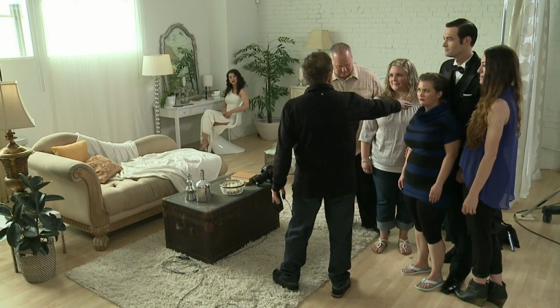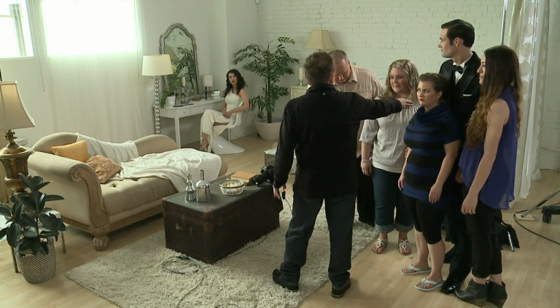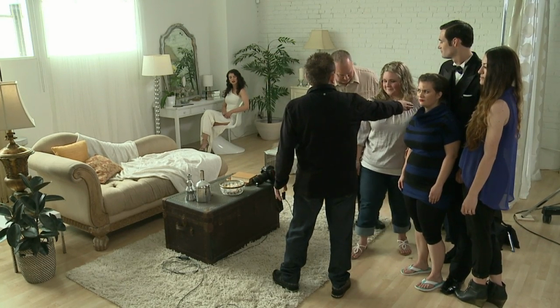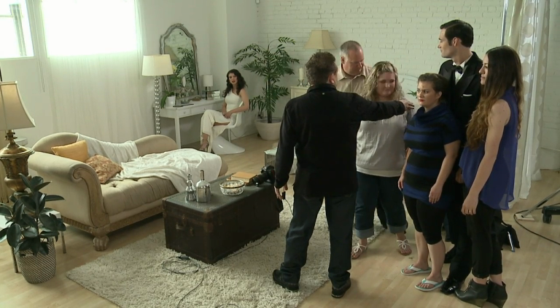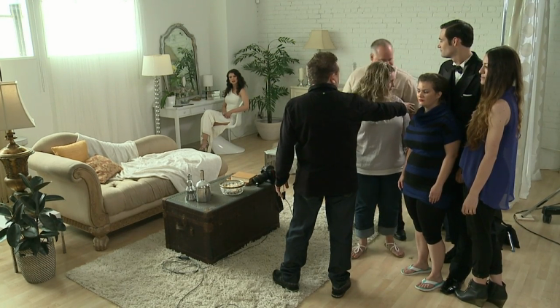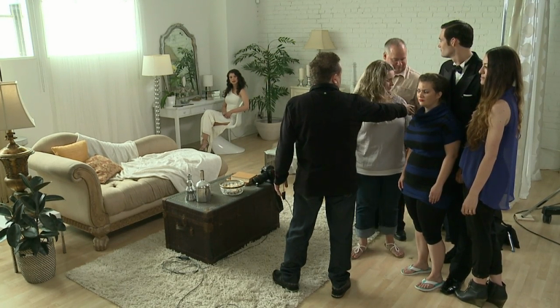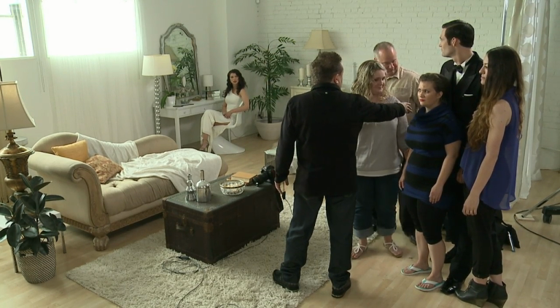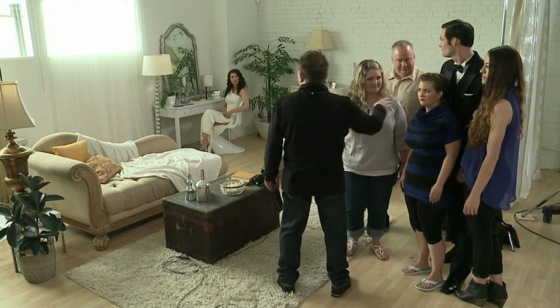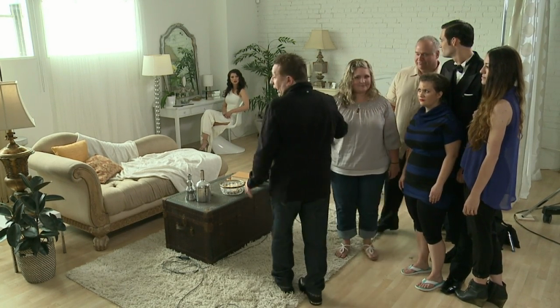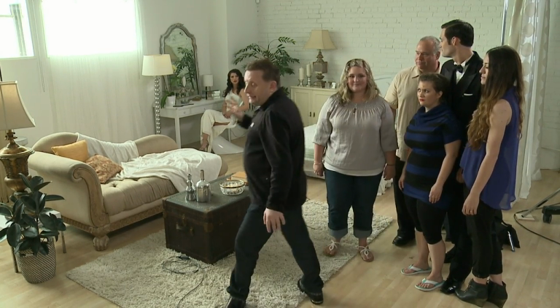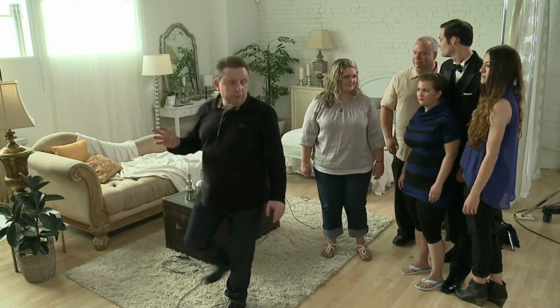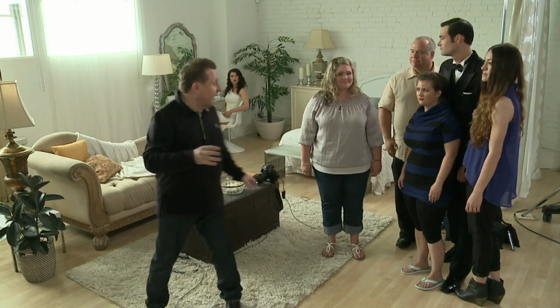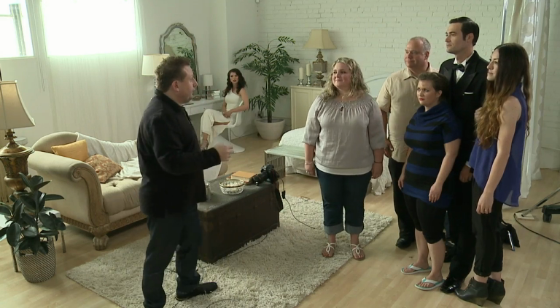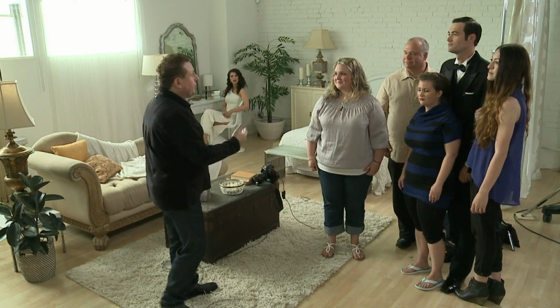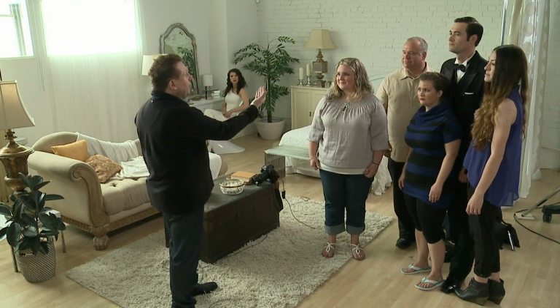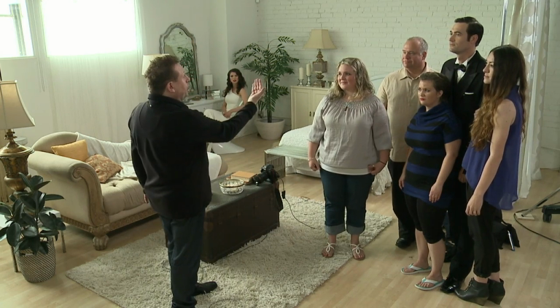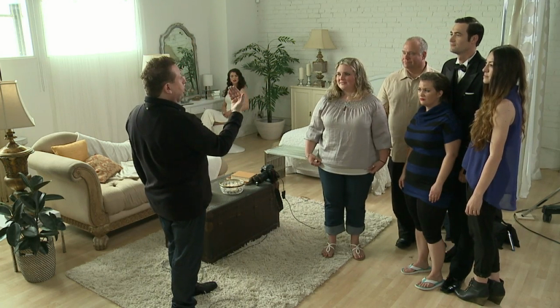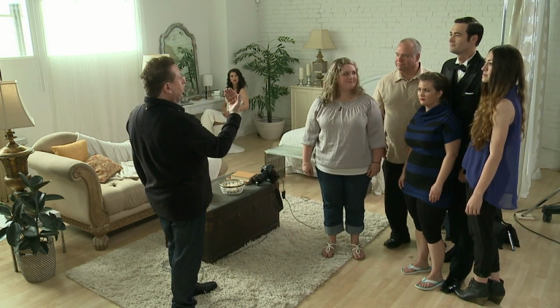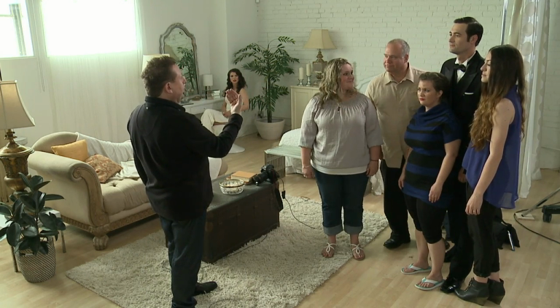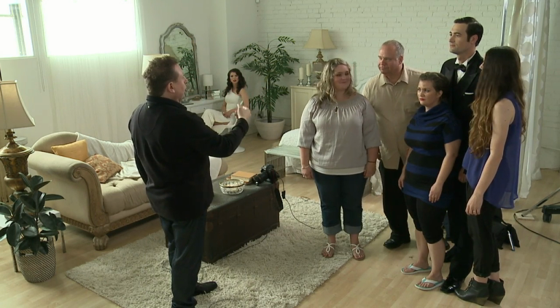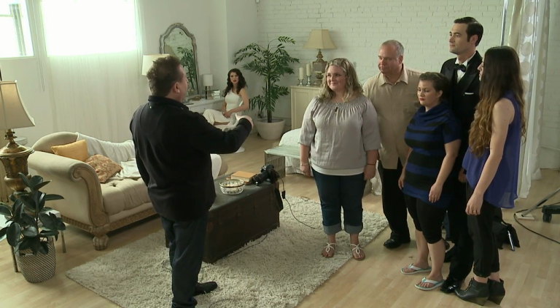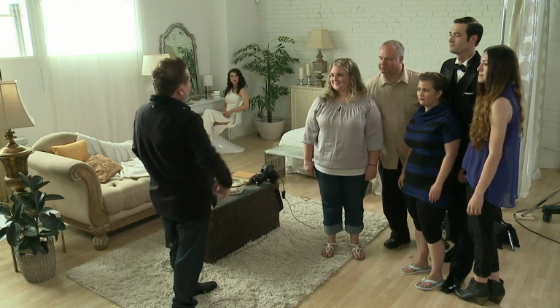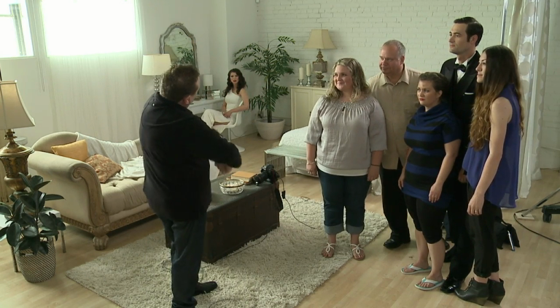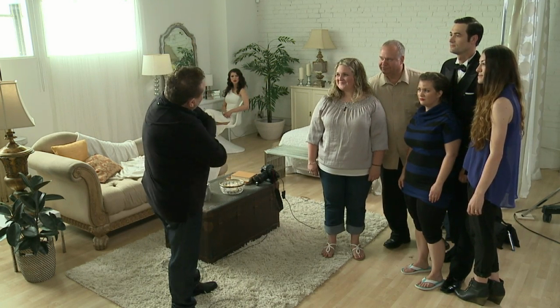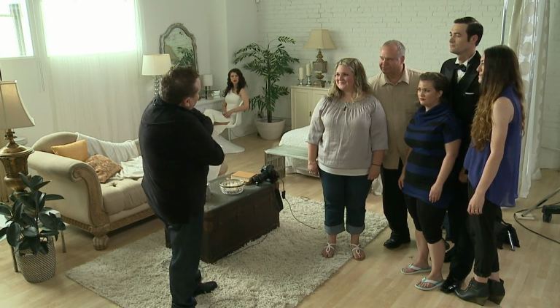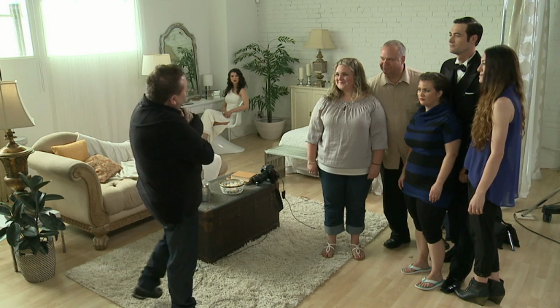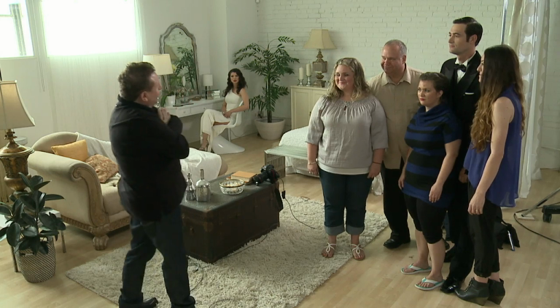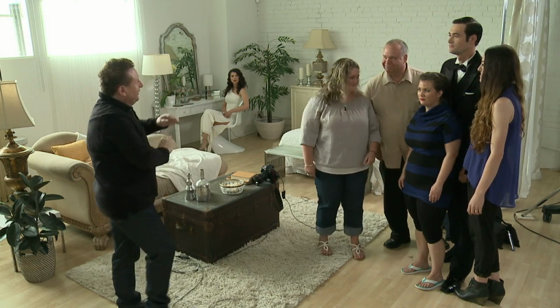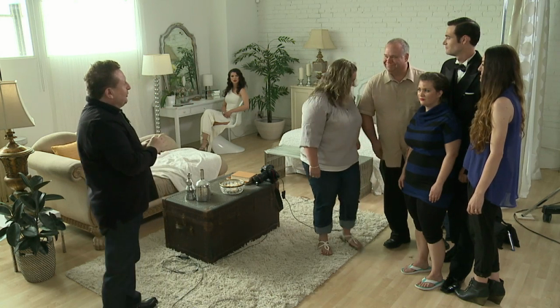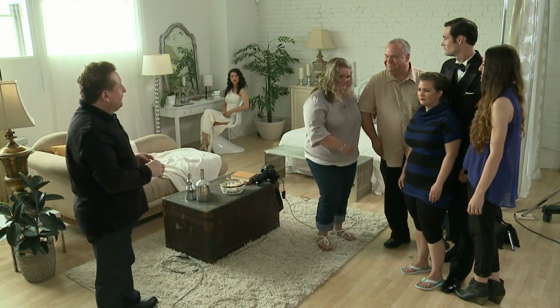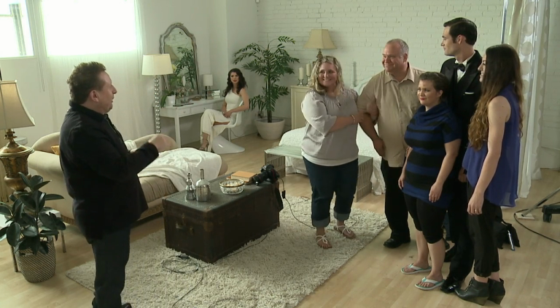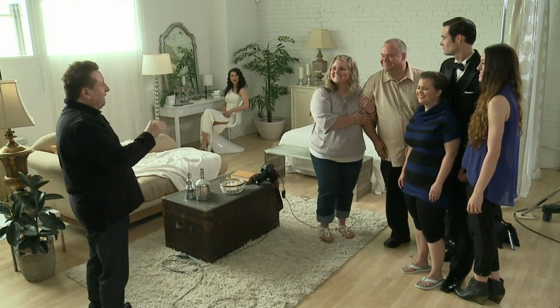If you move on the side. You see I'm not touching people, I'm only directing them. Lean forward, sir, slightly. Okay, mom, why don't you grab your husband's arm? I know you don't like each other, but pretend.